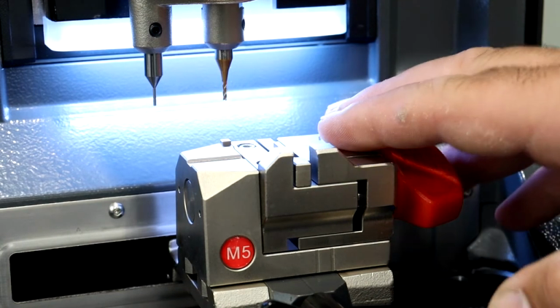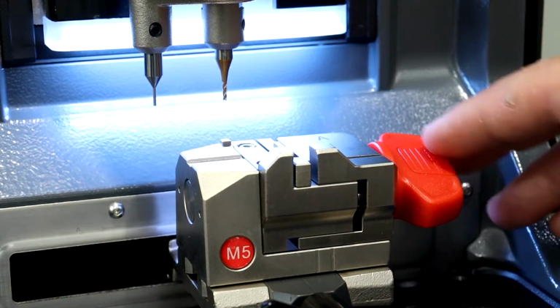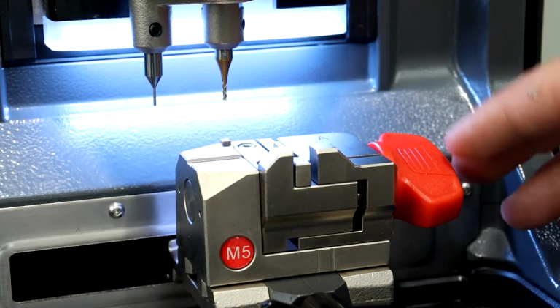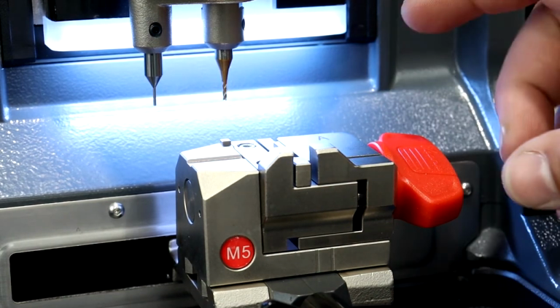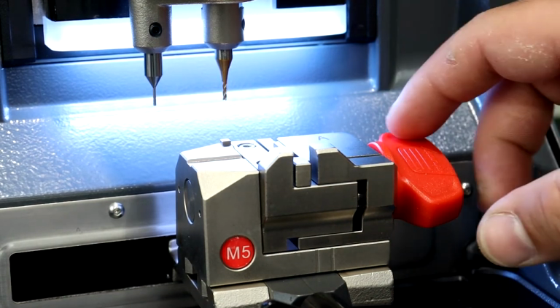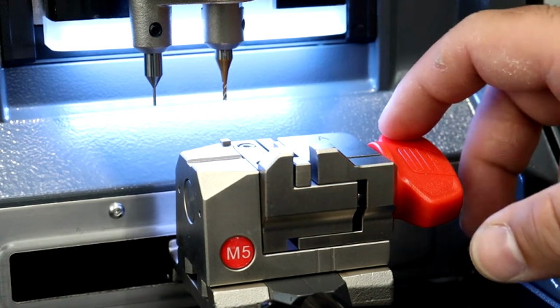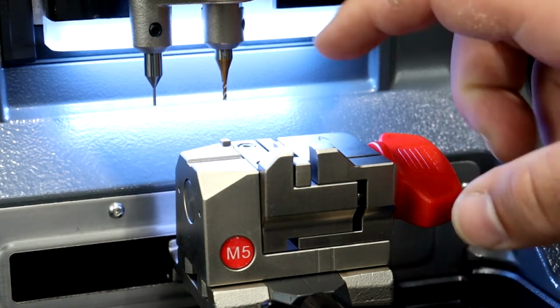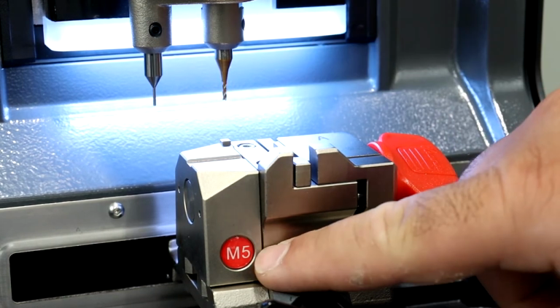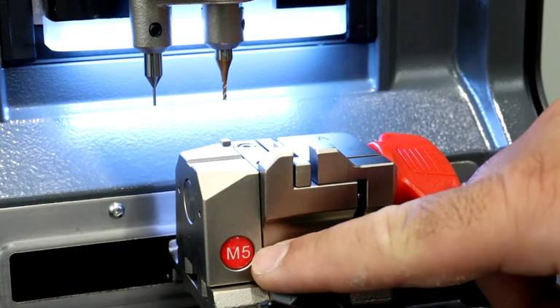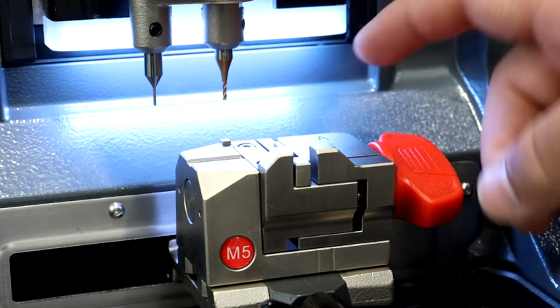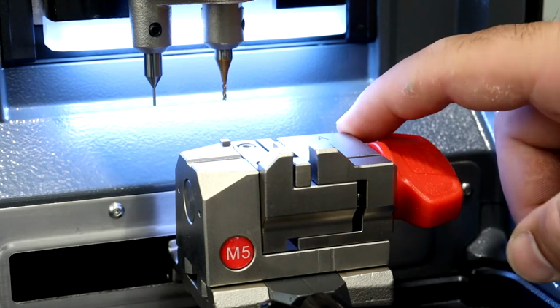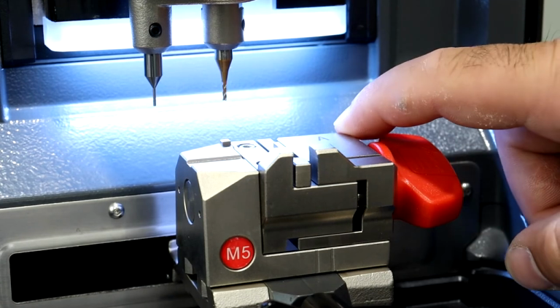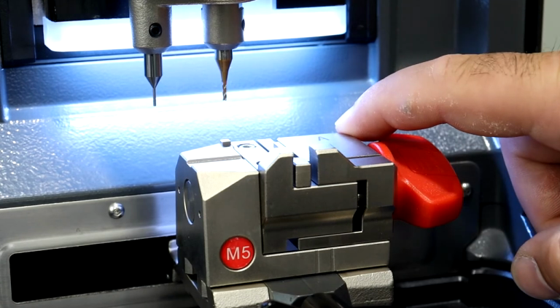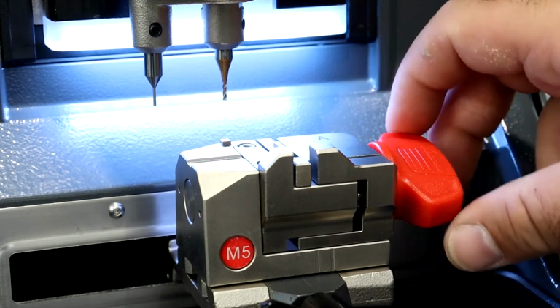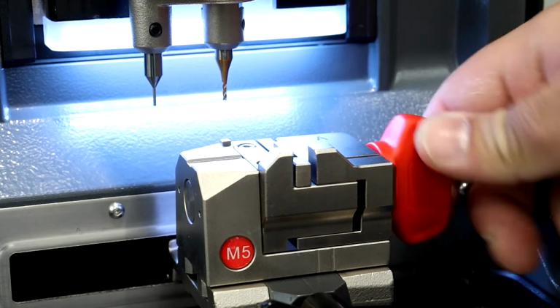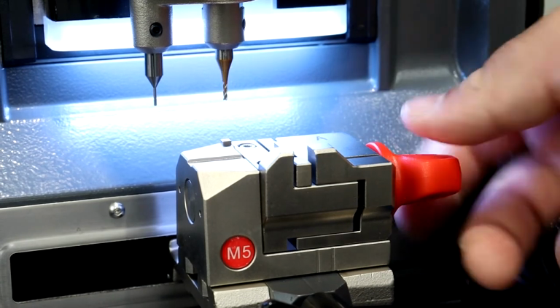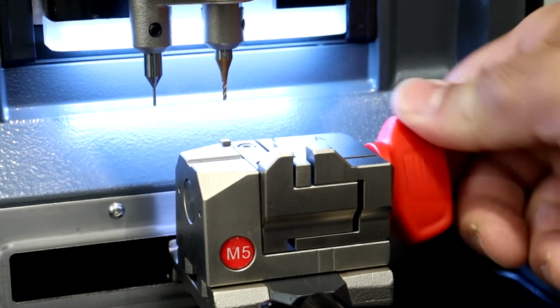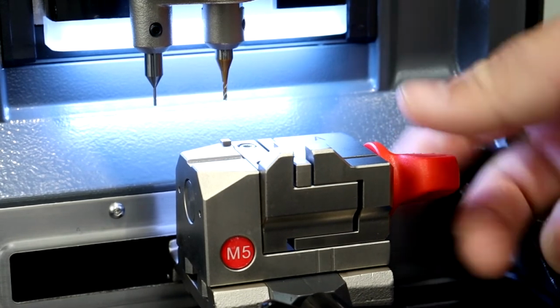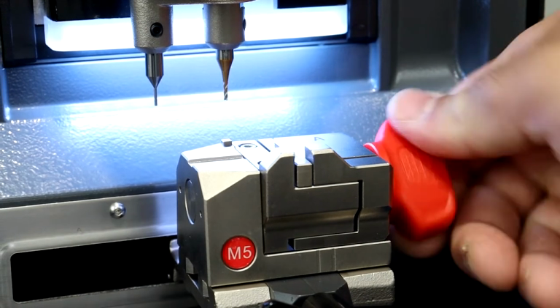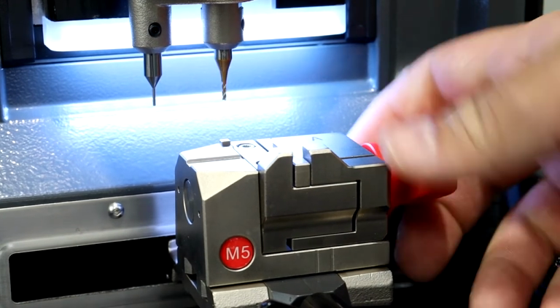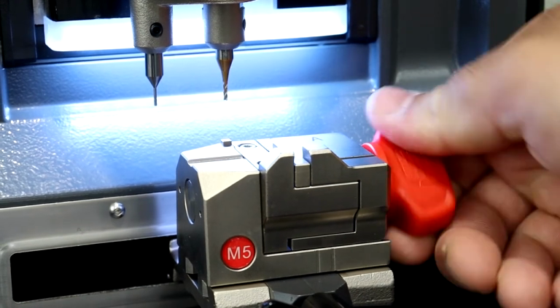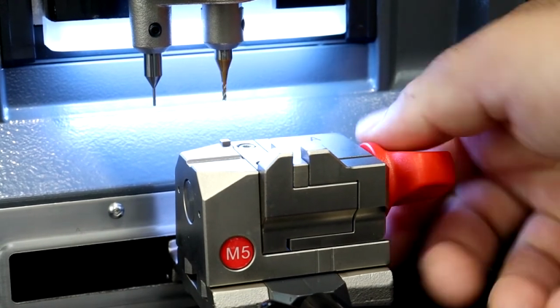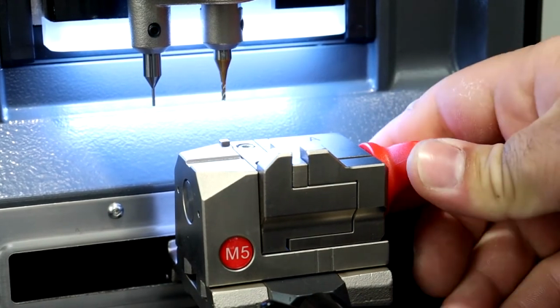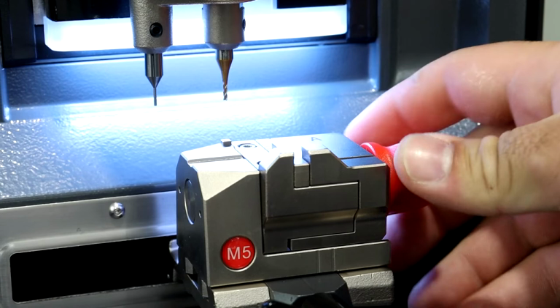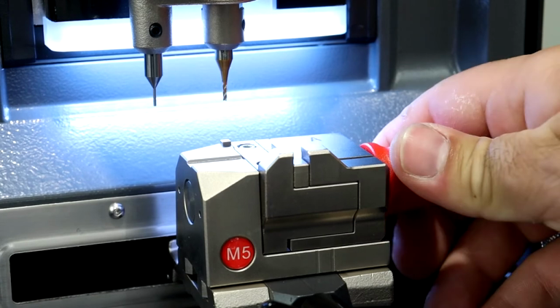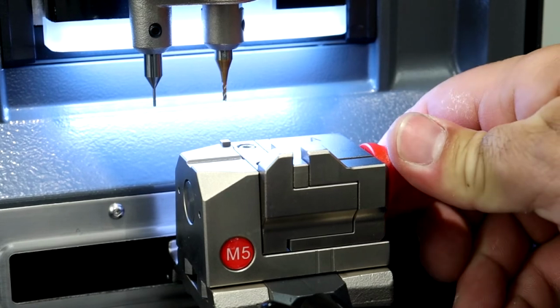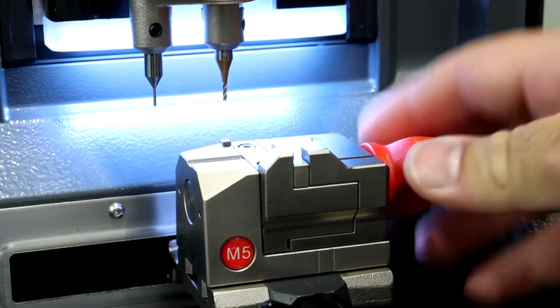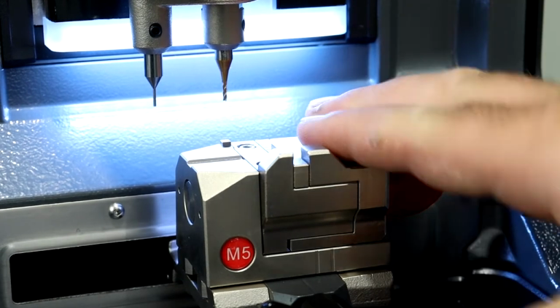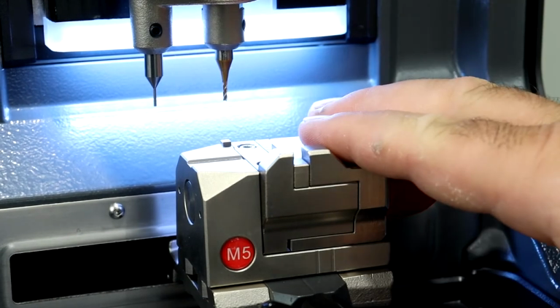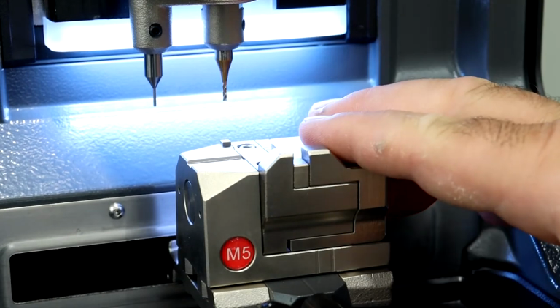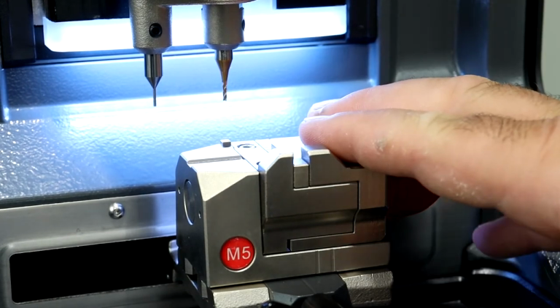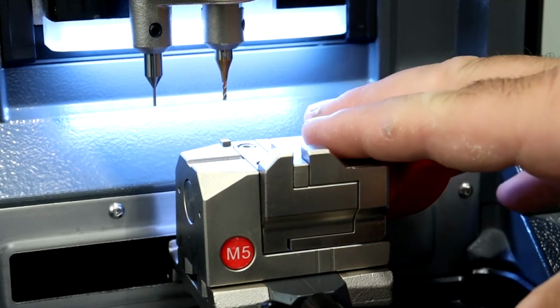What you'll need is to have your clamp M5 on side A, and just close that clamp as much as you can until you can't close it anymore. Now that's ready for your height calibration.